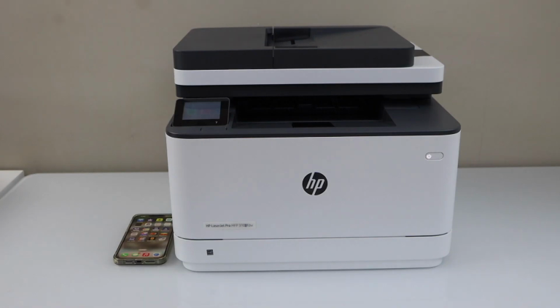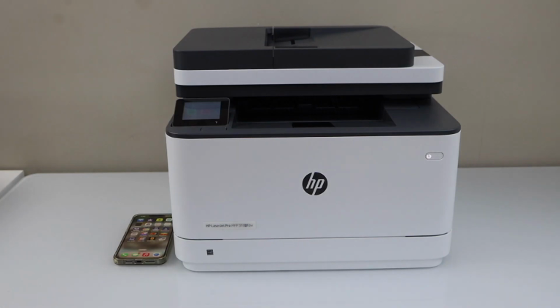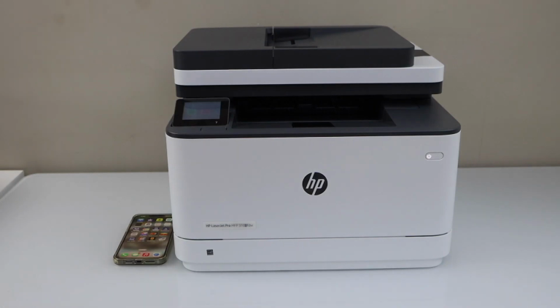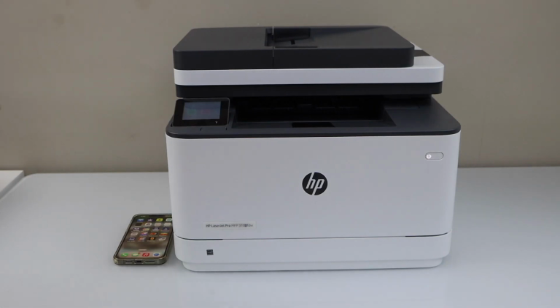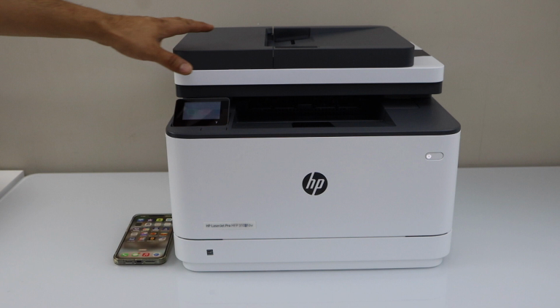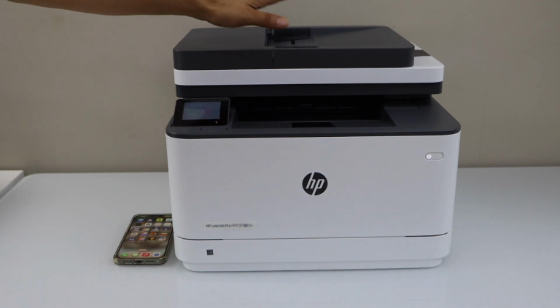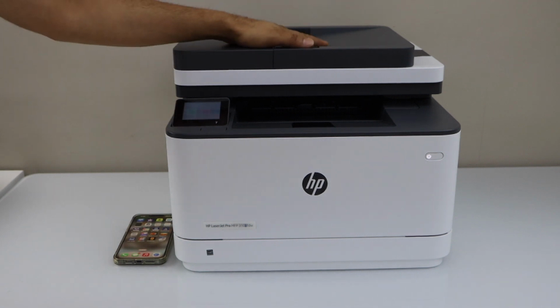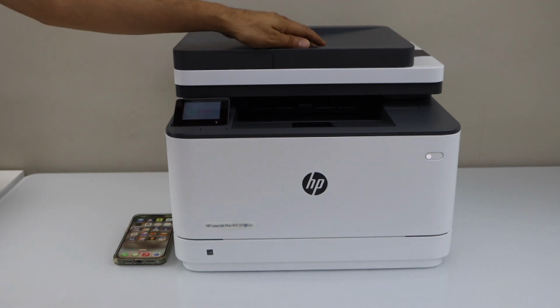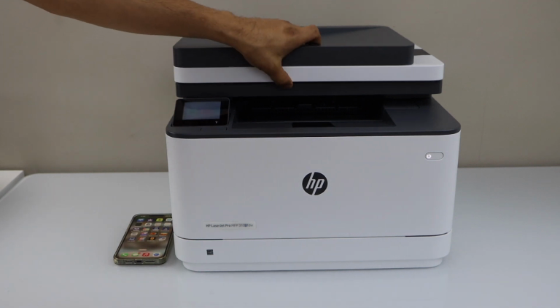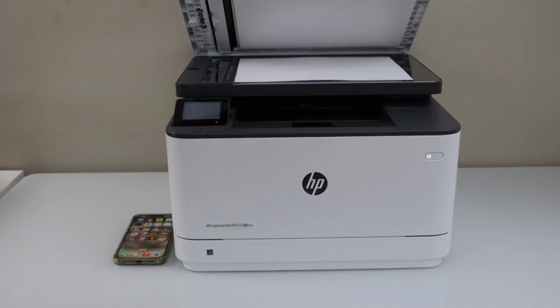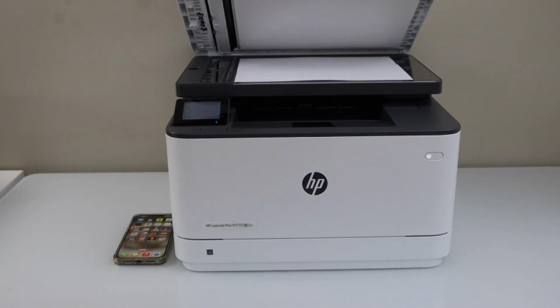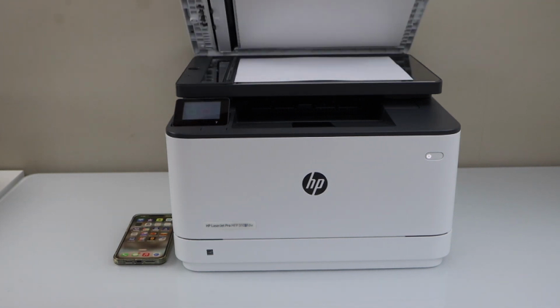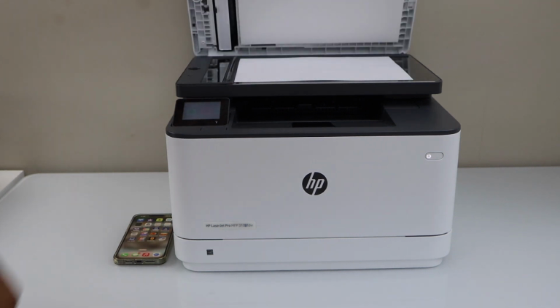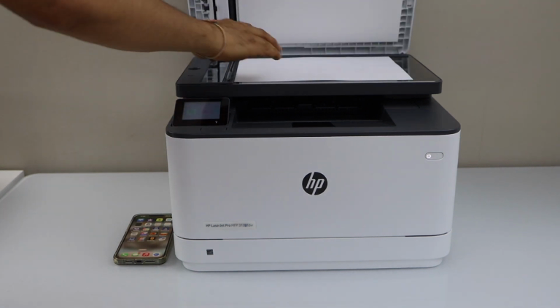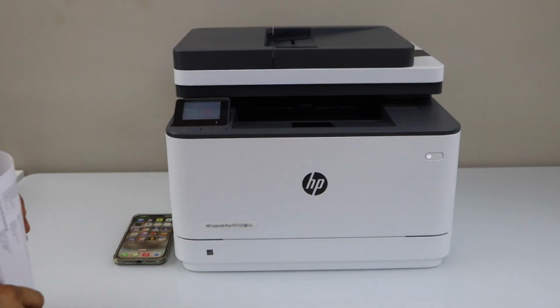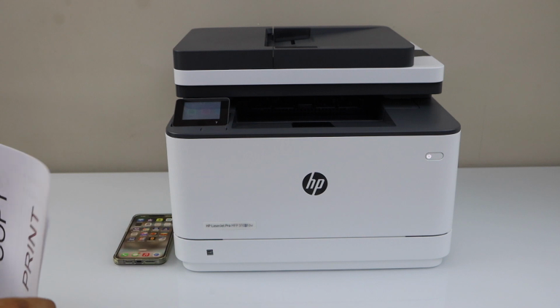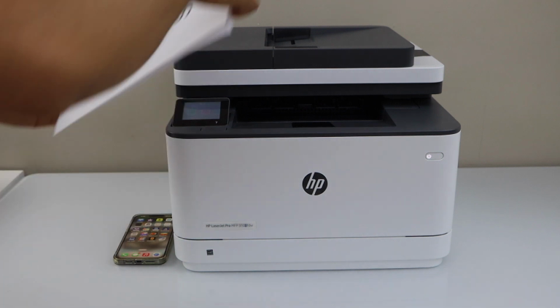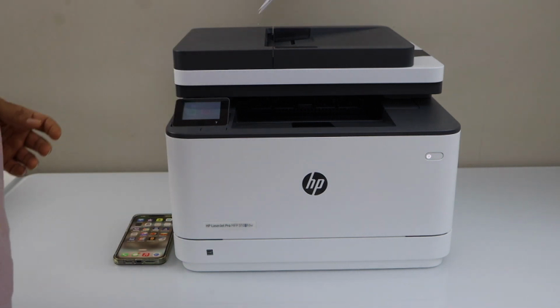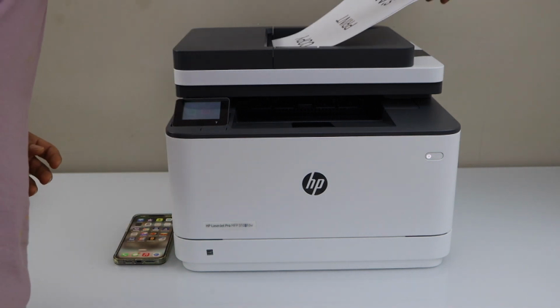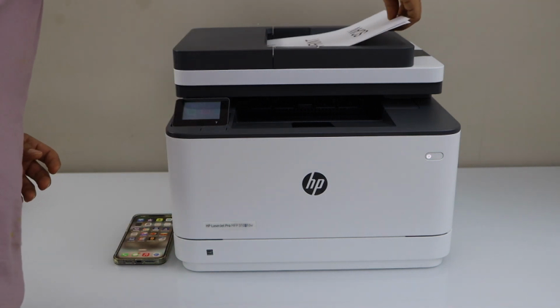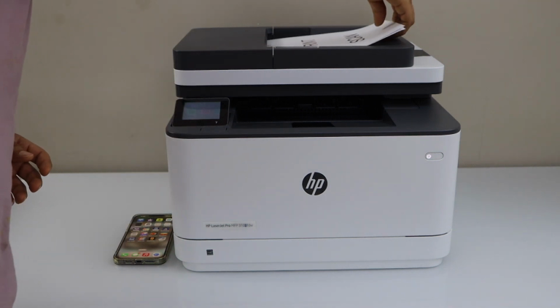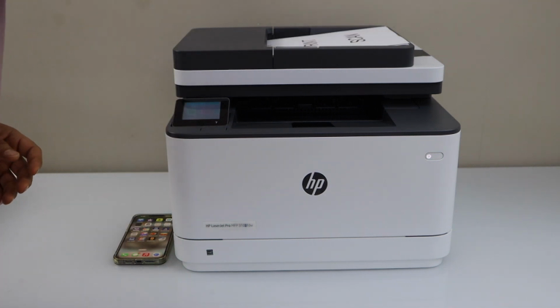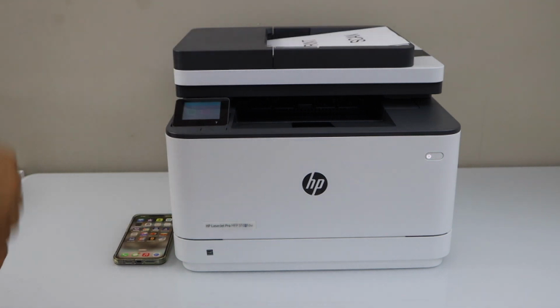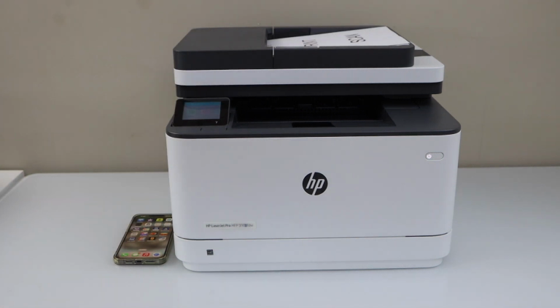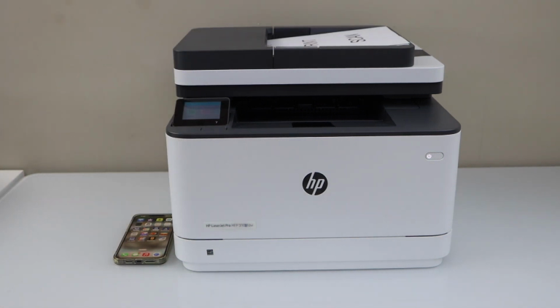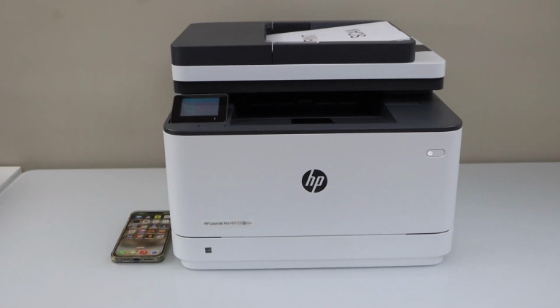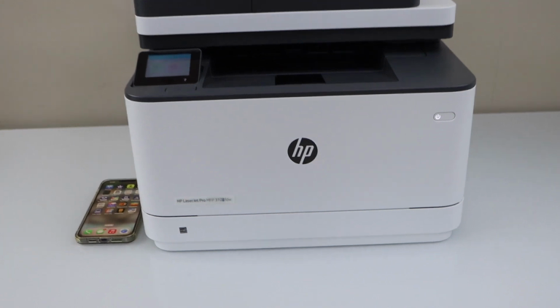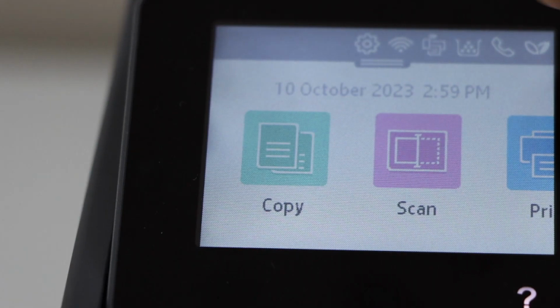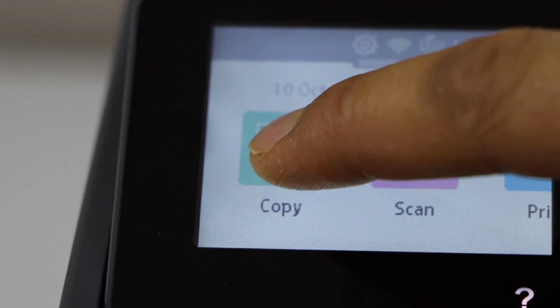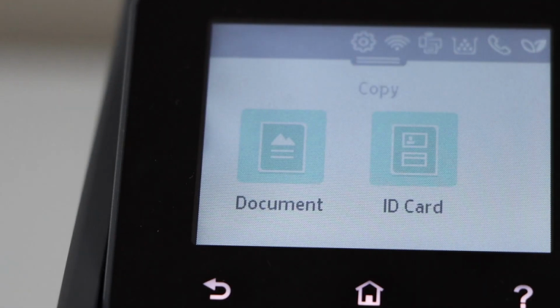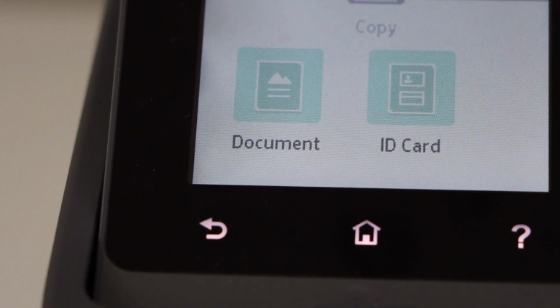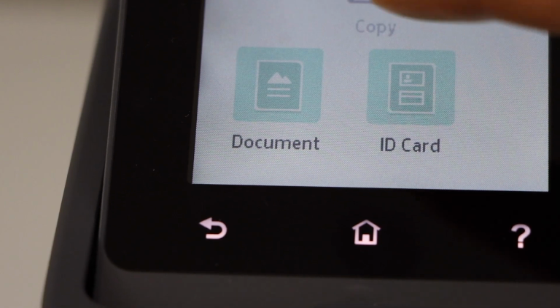For the copy, we have to place a page in the ADF tray, or we can also place it in the scanner bed. I am going to copy two pages — place it here. Go to the display panel and click on copy, then select document.